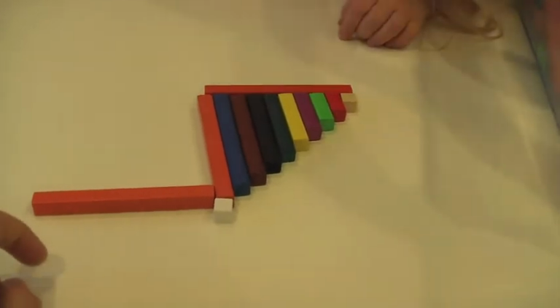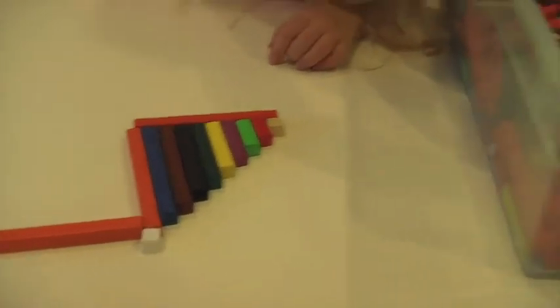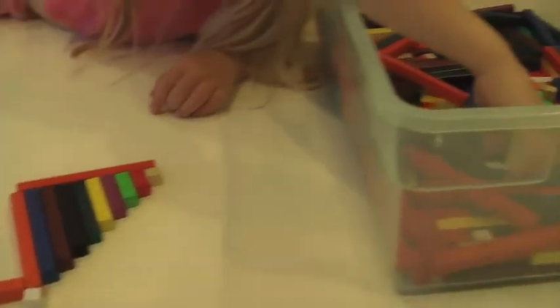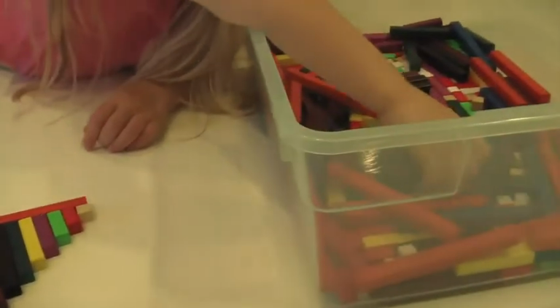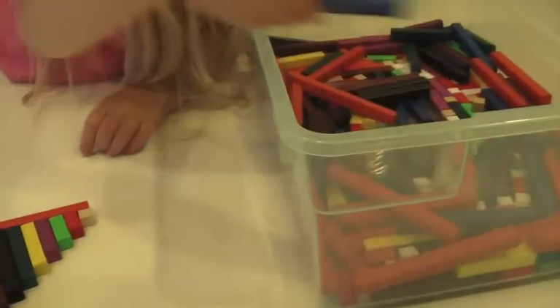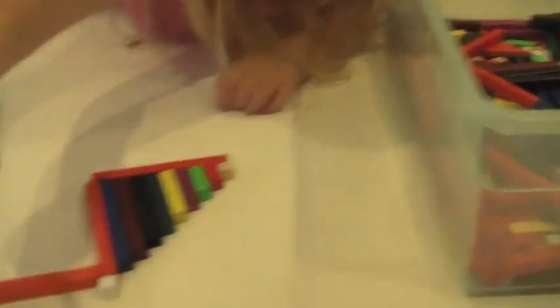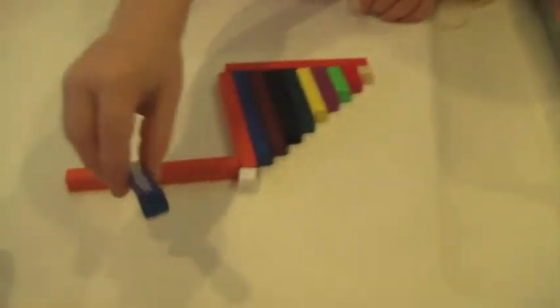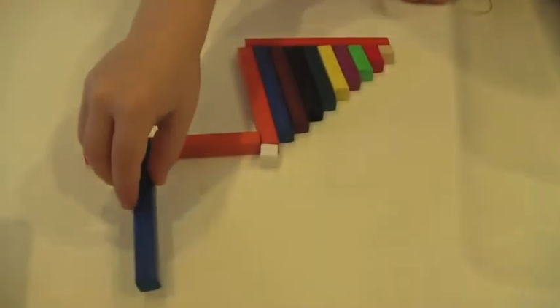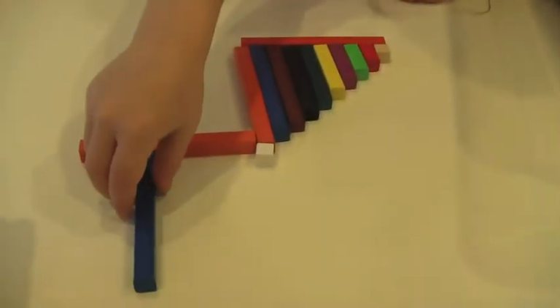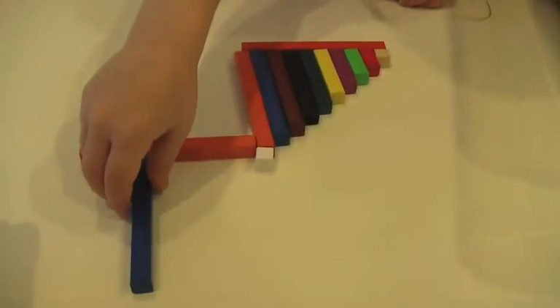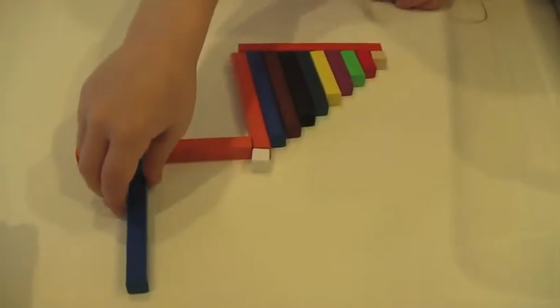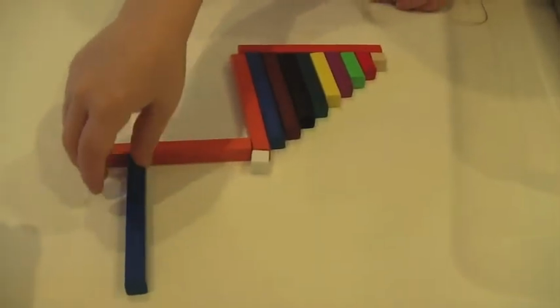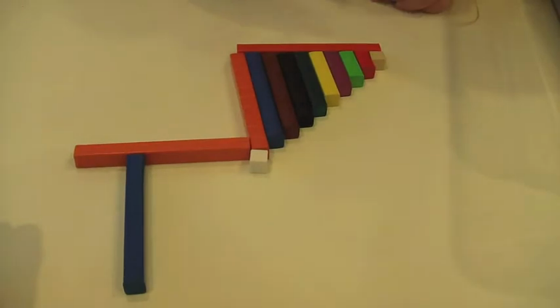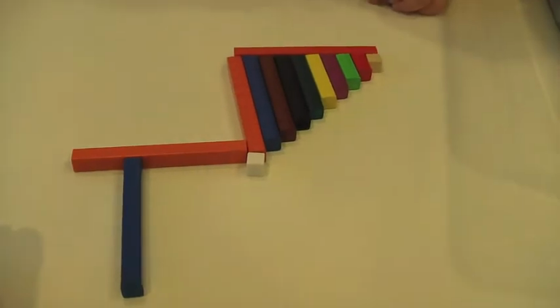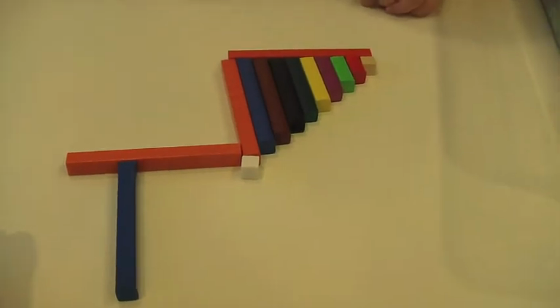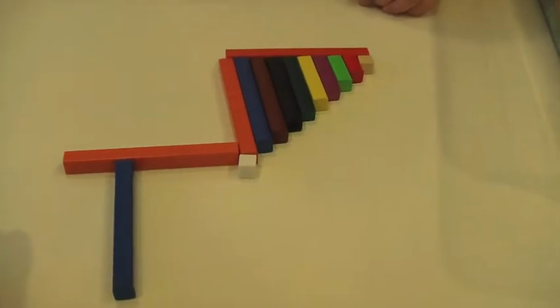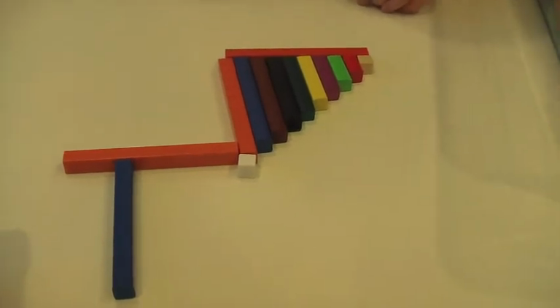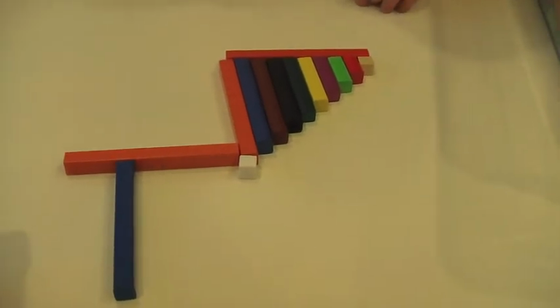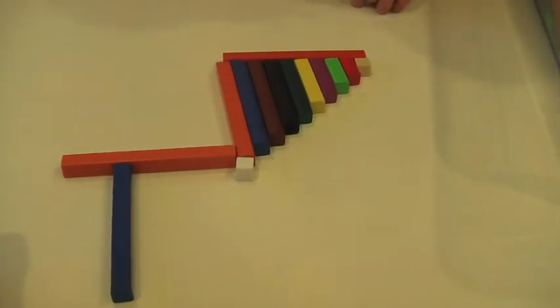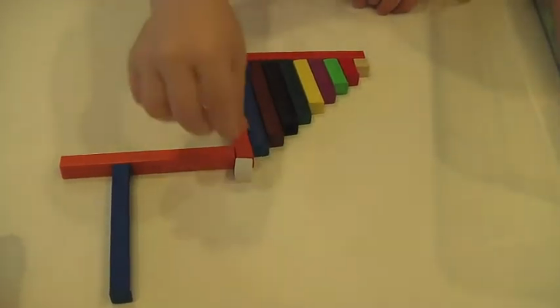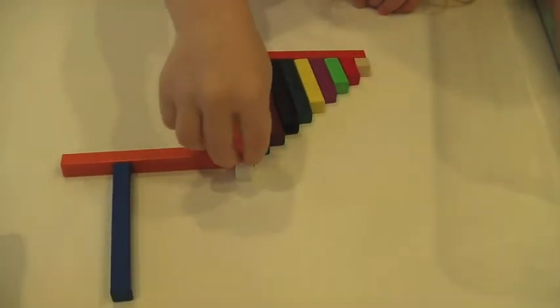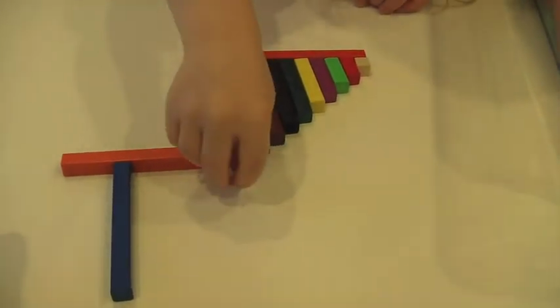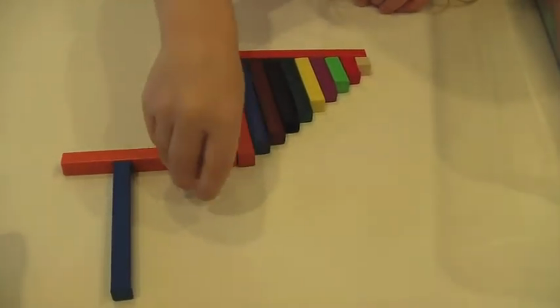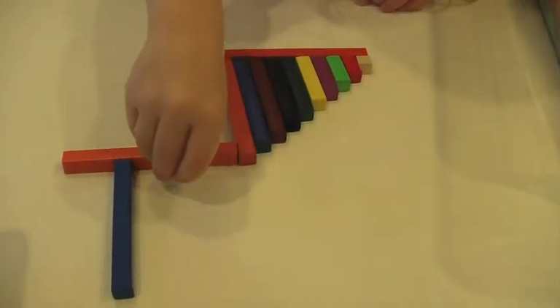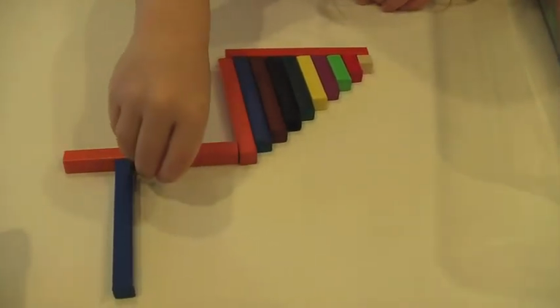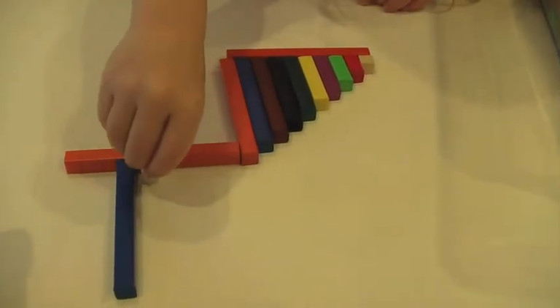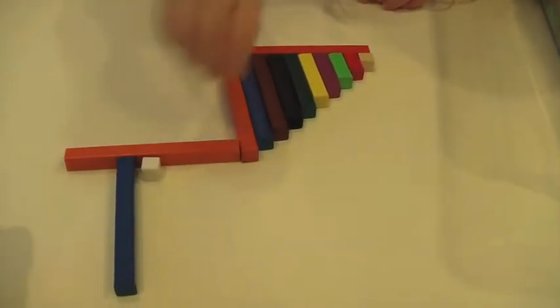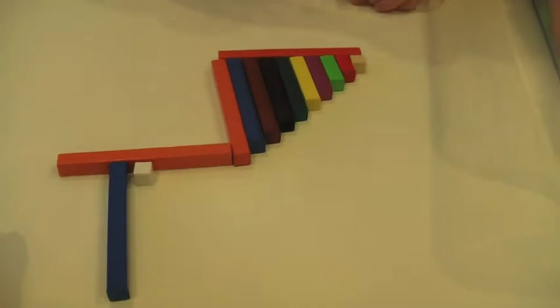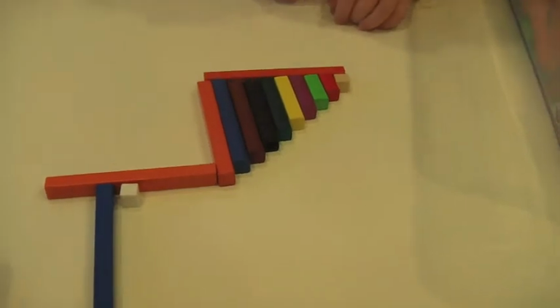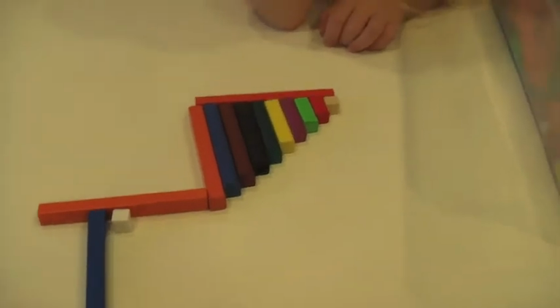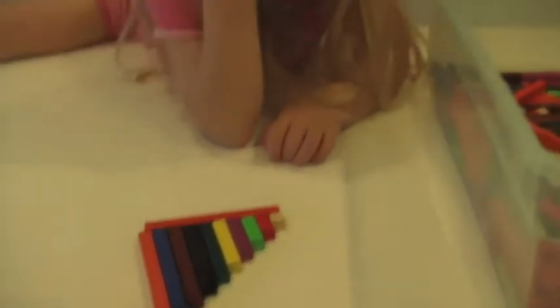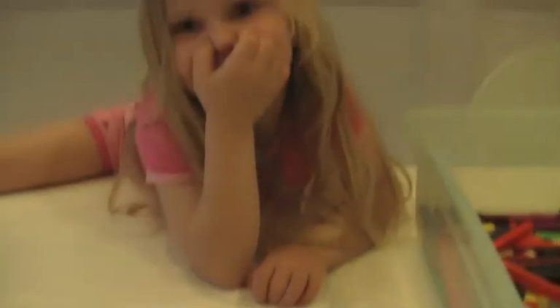And how about if you put his mommy standing right here waiting for him? His mommy needs to be blue. Blue. Okay. Now he runs to his mommy. Hug, hug, oh hug, hug!